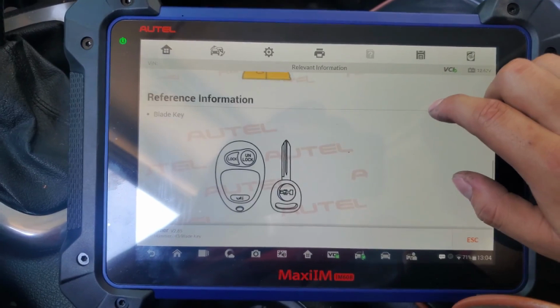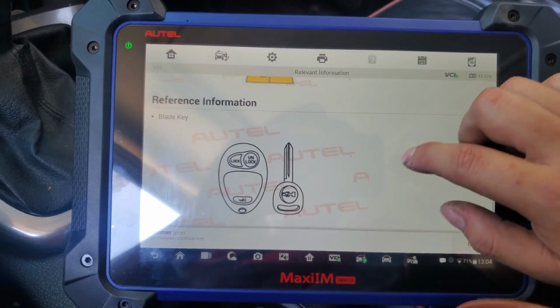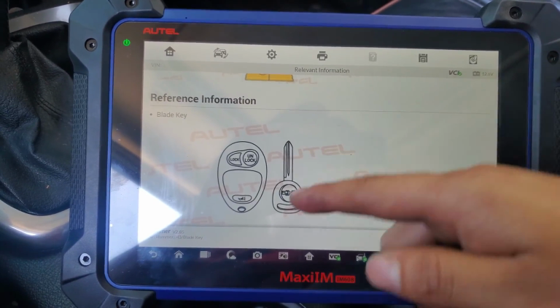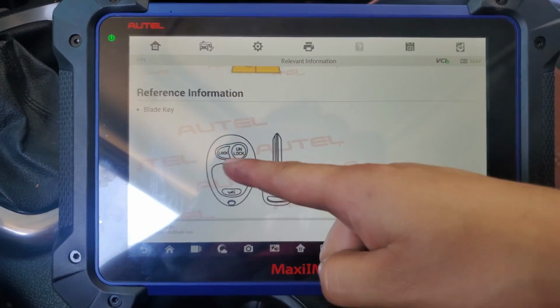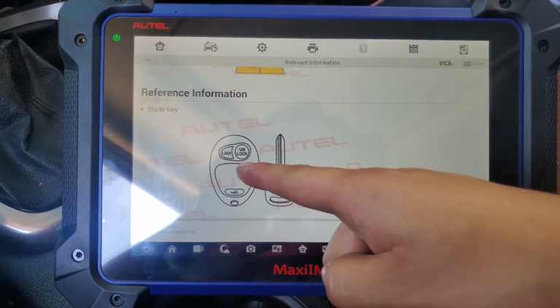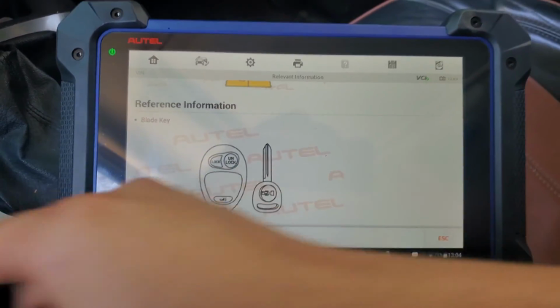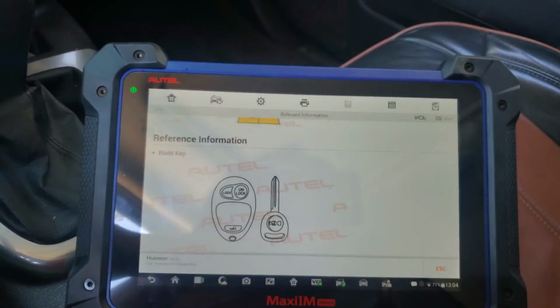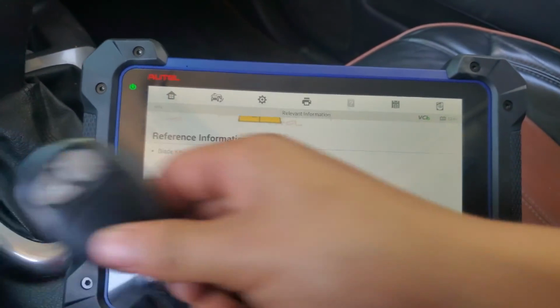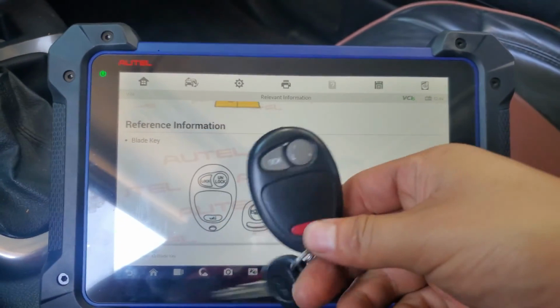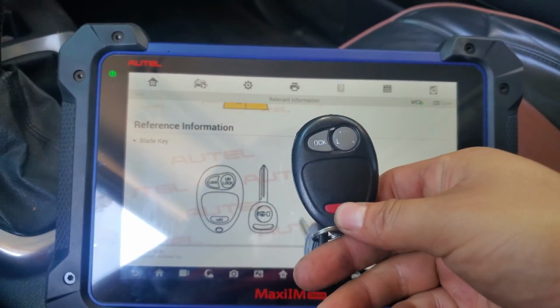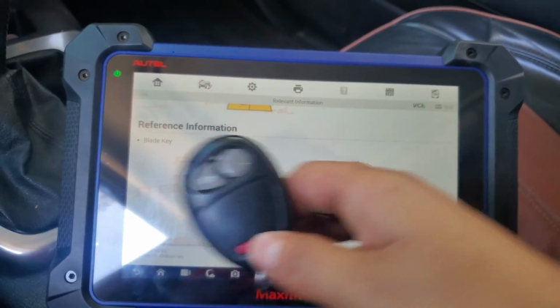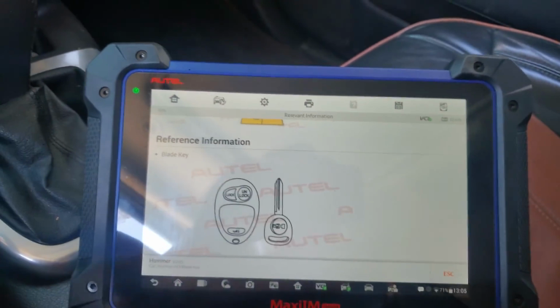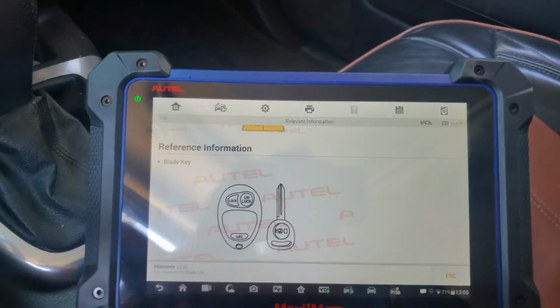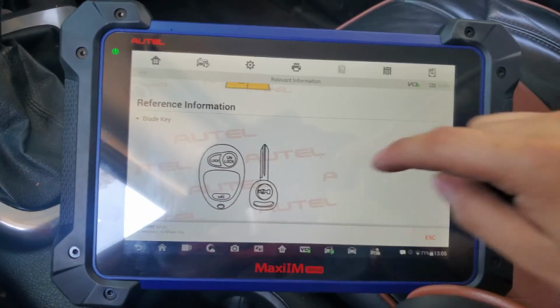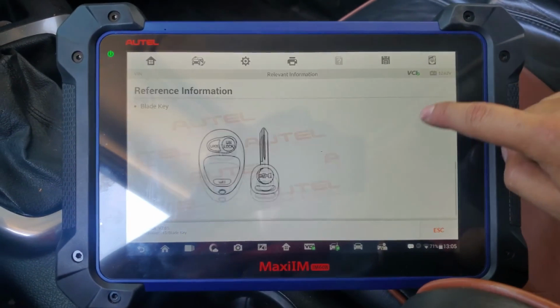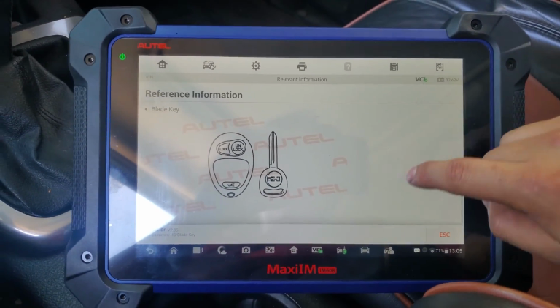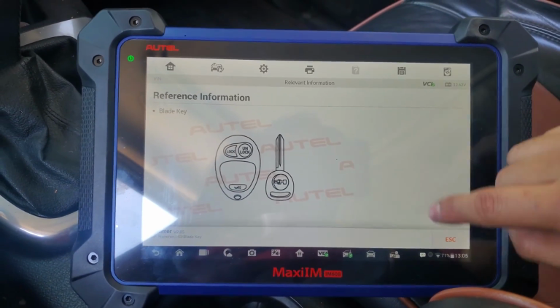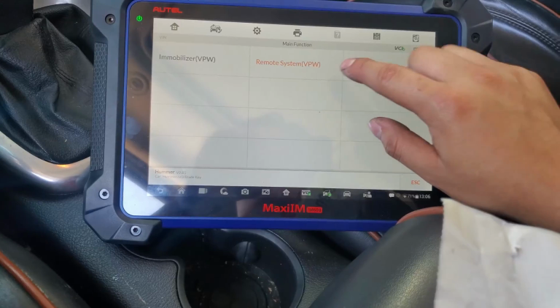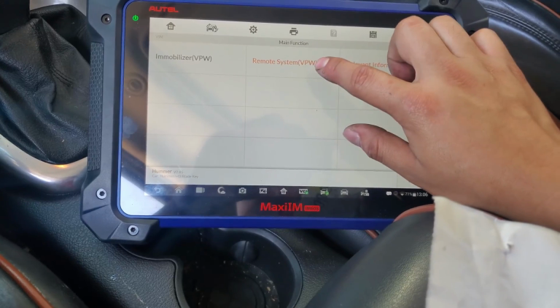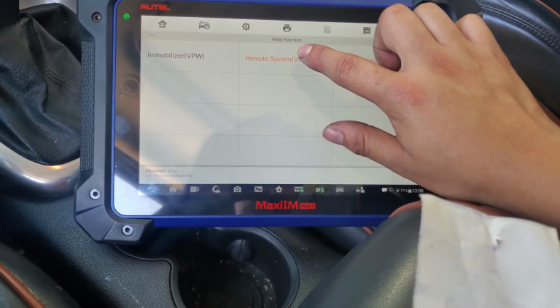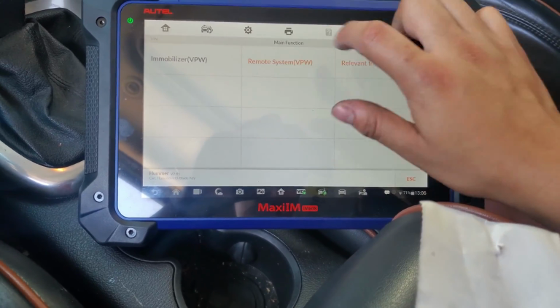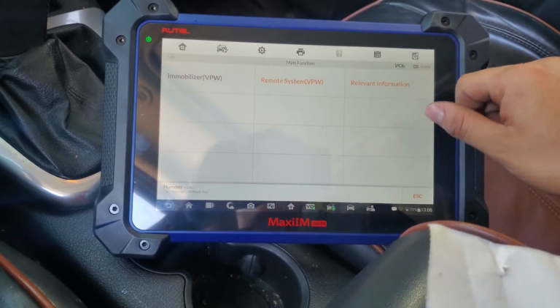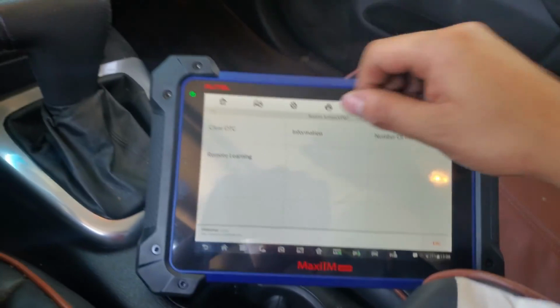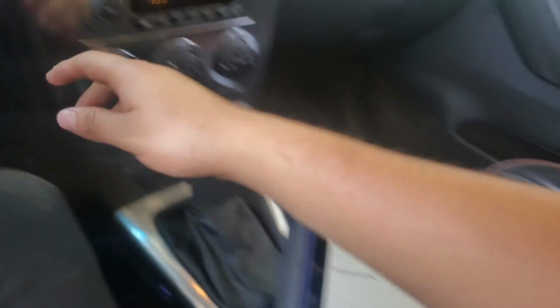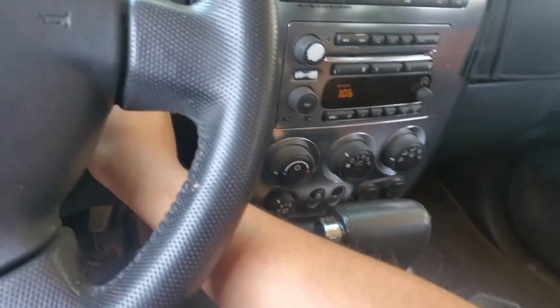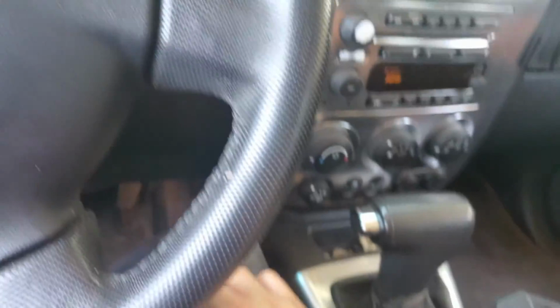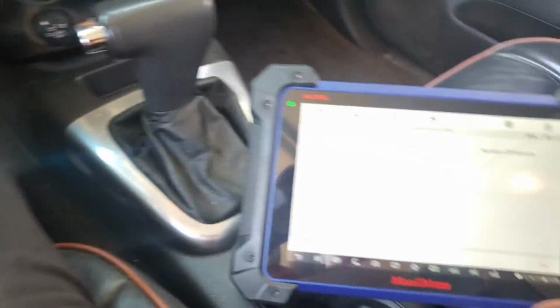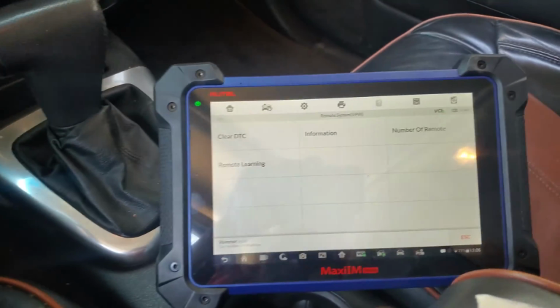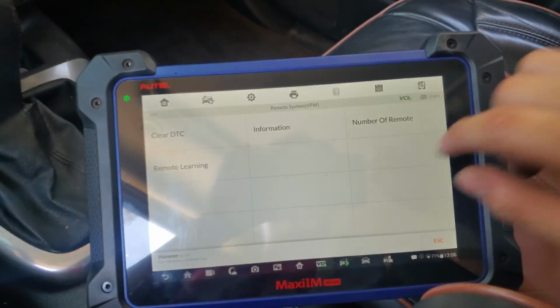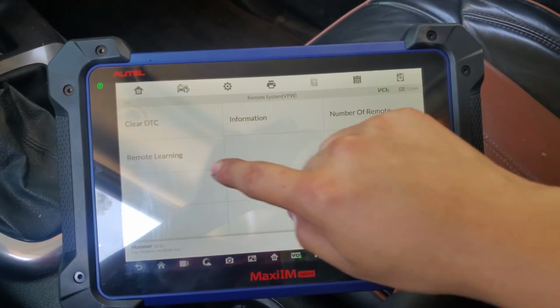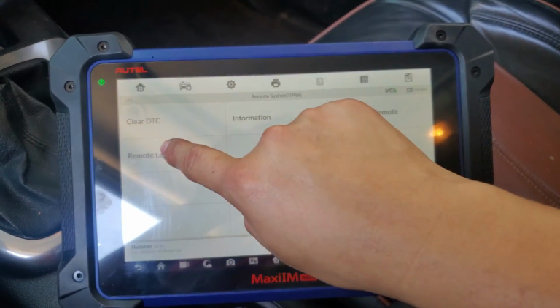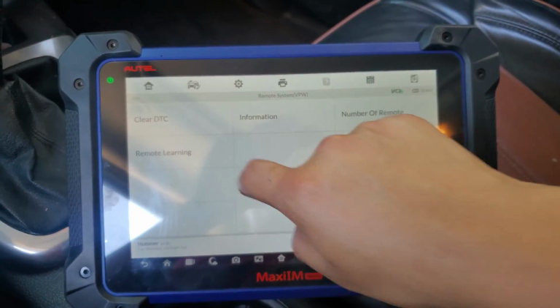If I press relevant information, it tells me the key chip I need, the frequency, and also the remote — and it looks like this one. Now I'm going to program the remote.